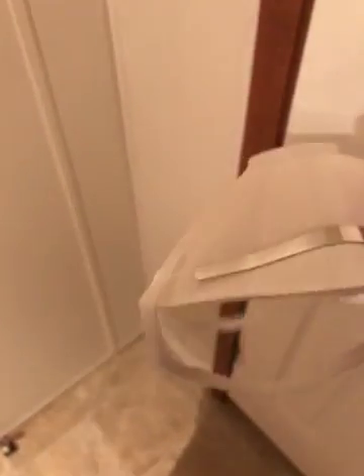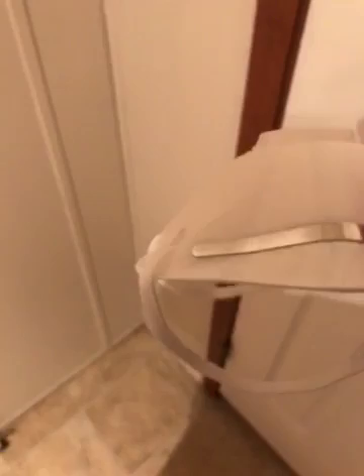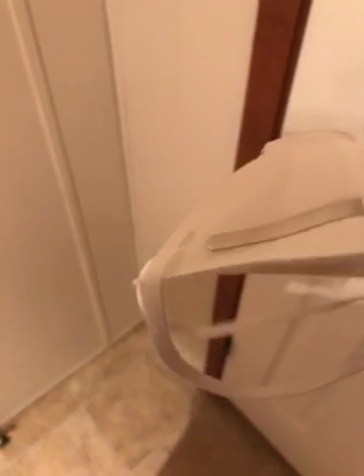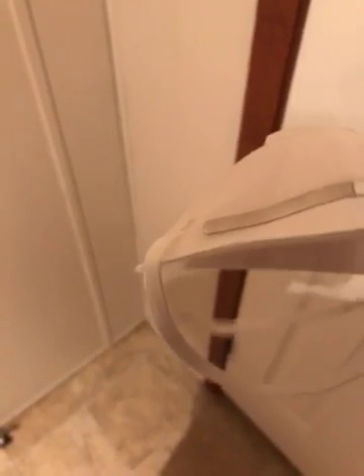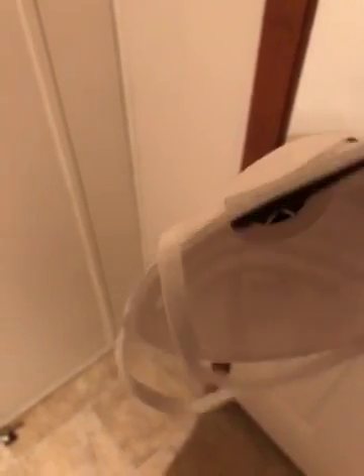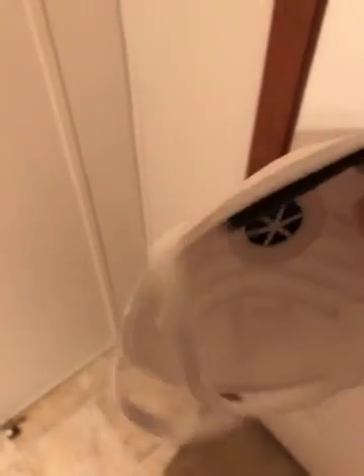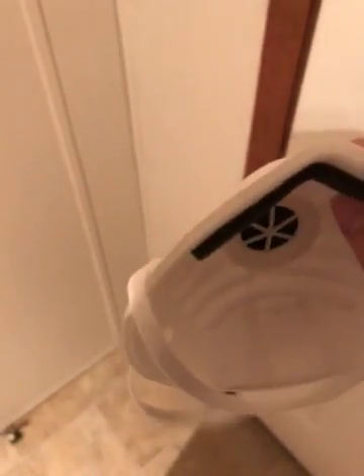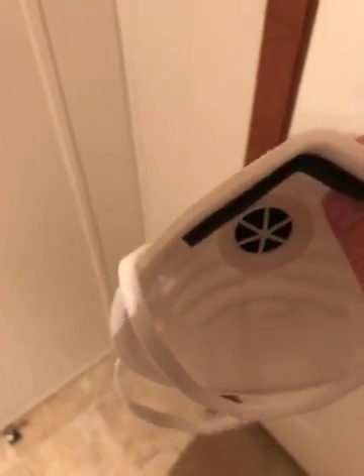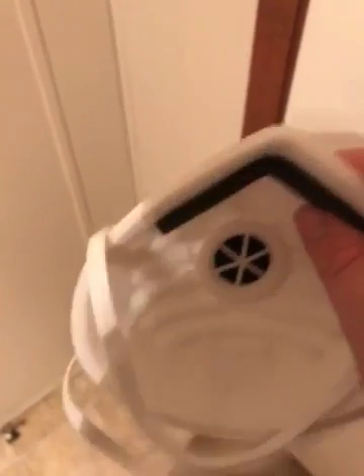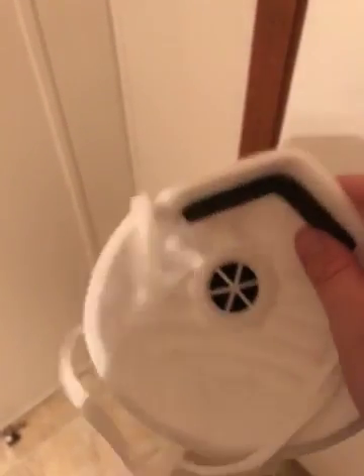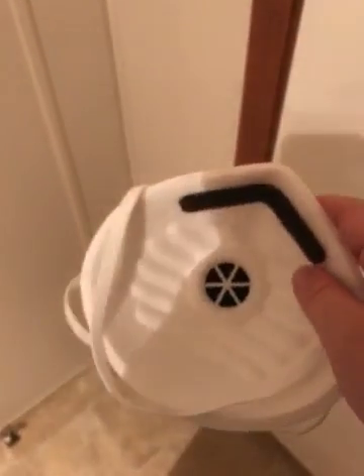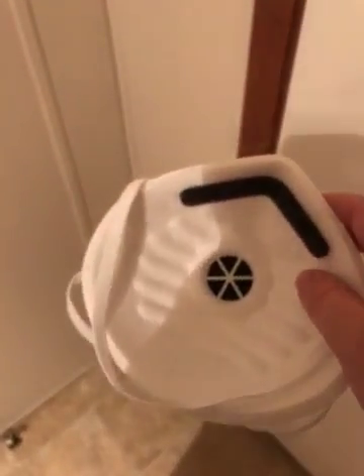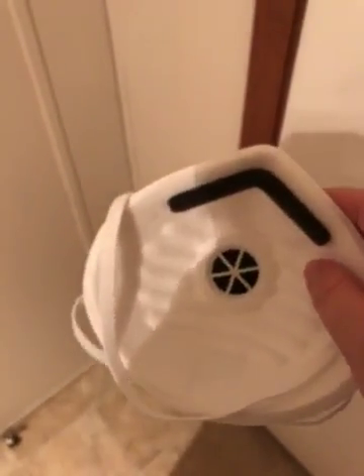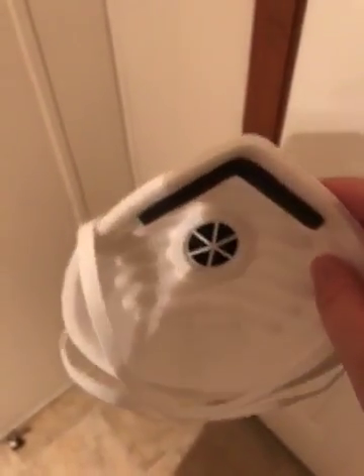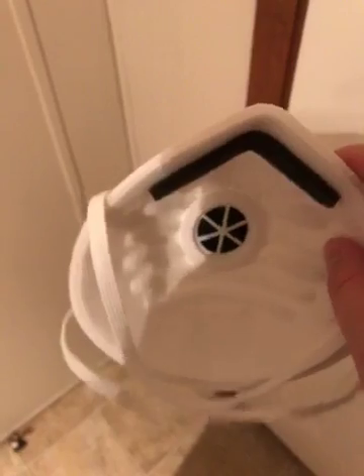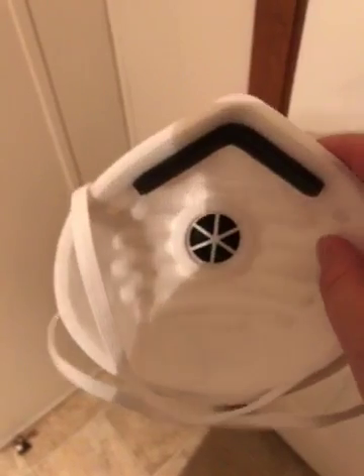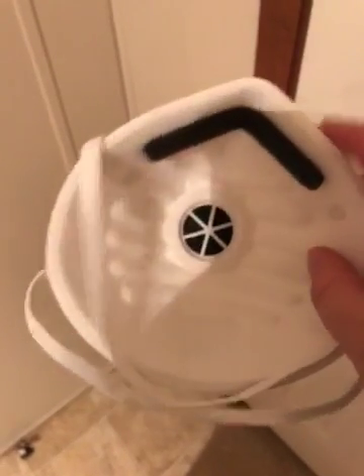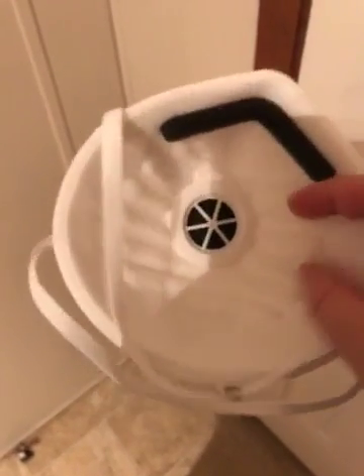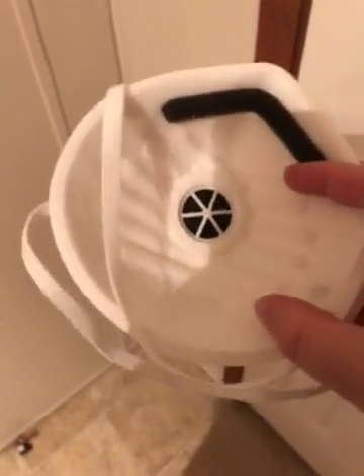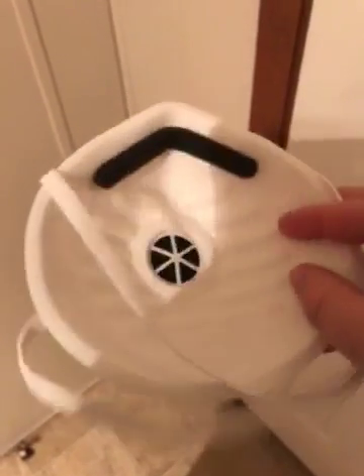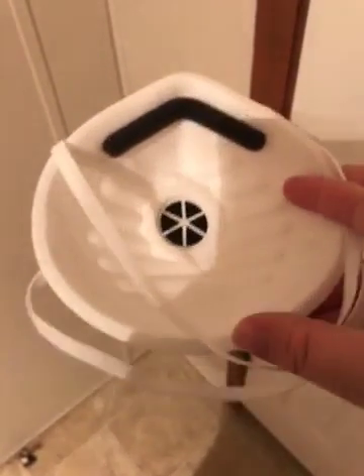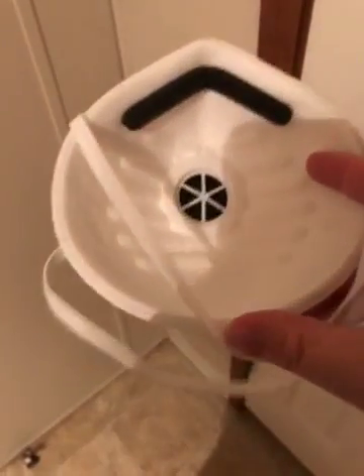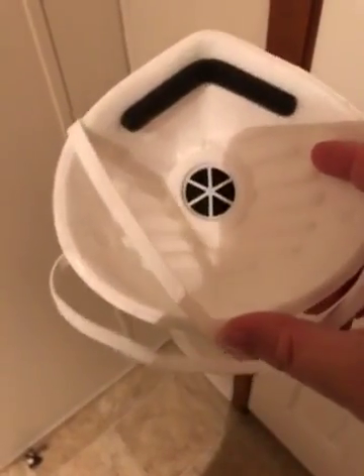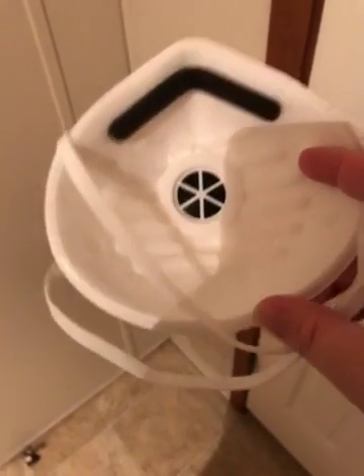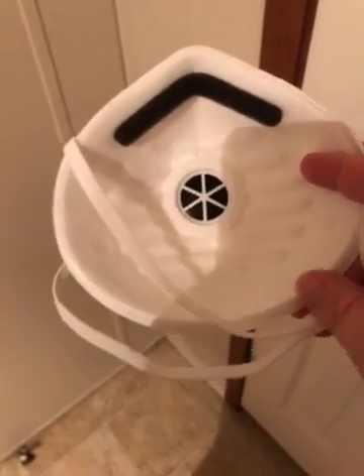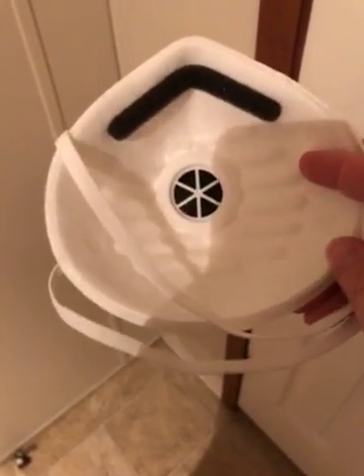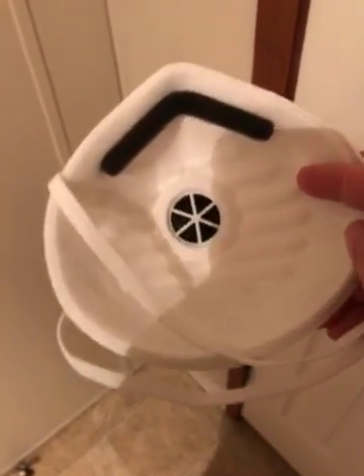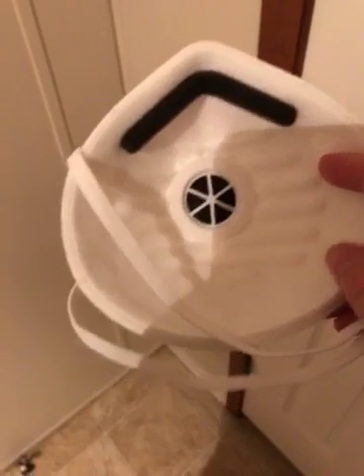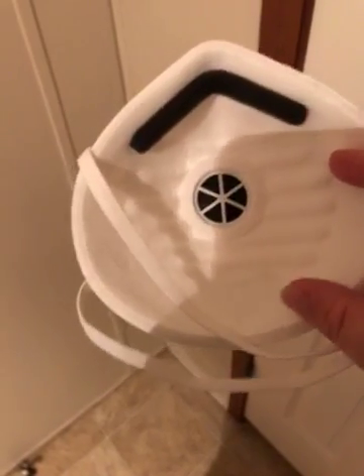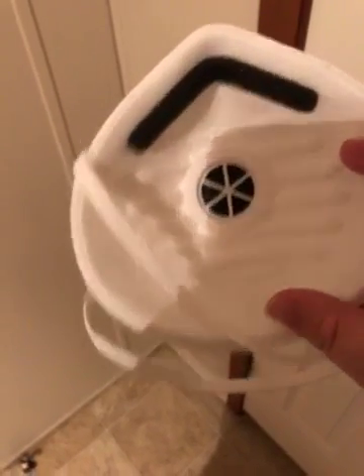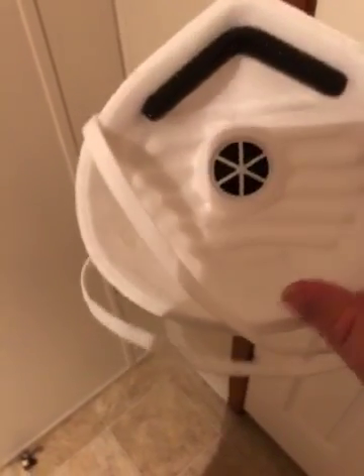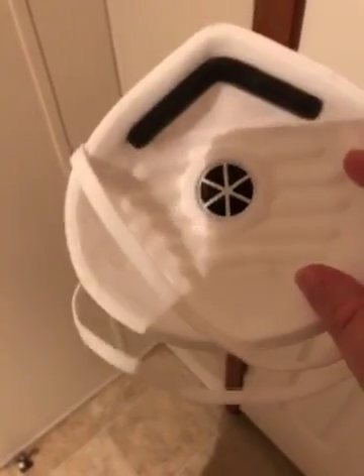We also really liked the fact that most of us wear glasses, so it doesn't fog up your glasses like a lot of masks do. And then this bottom part is really wide so it gets a nice seal around your mouth.